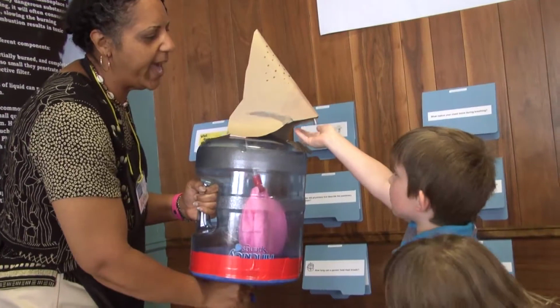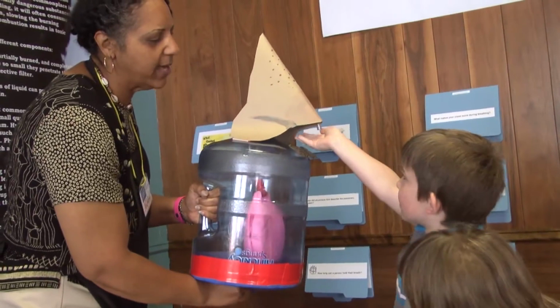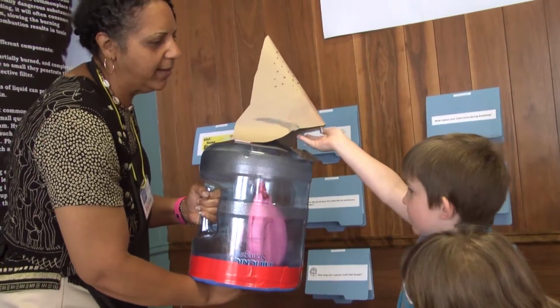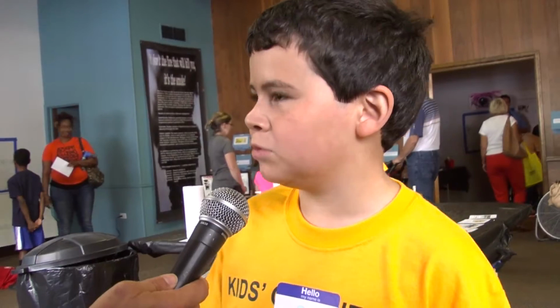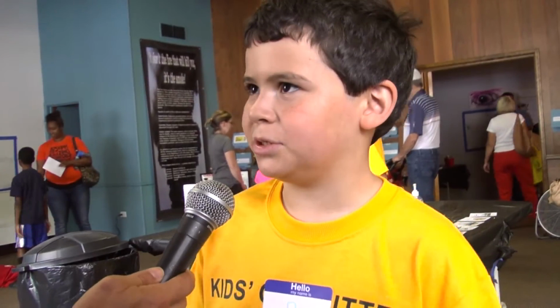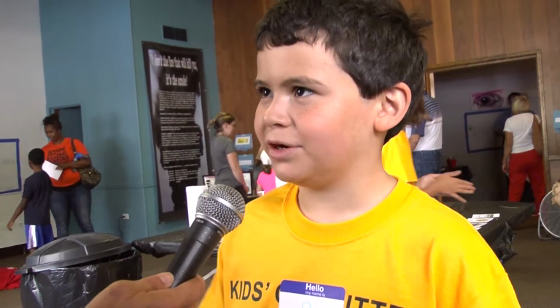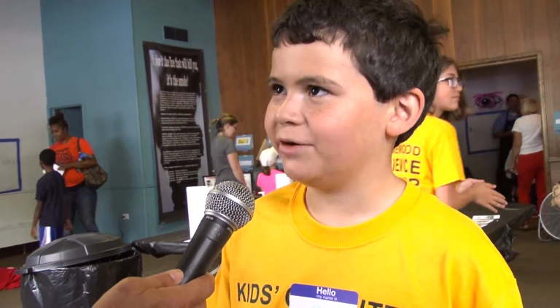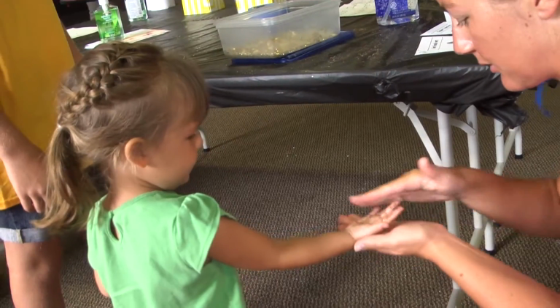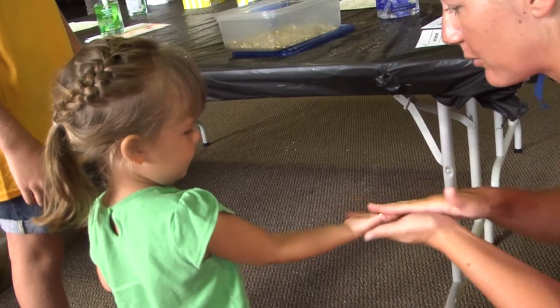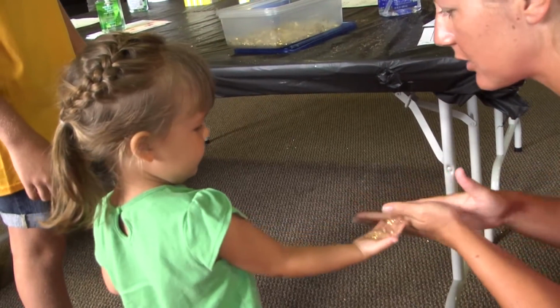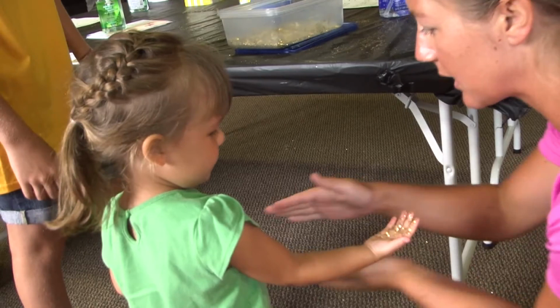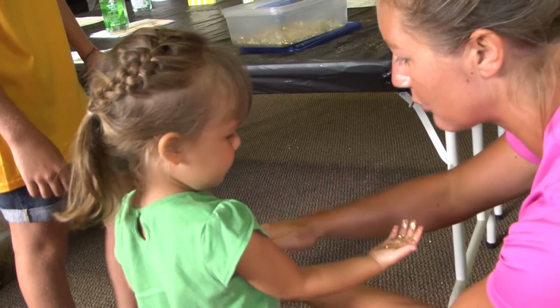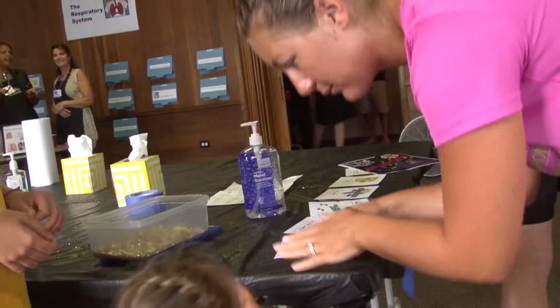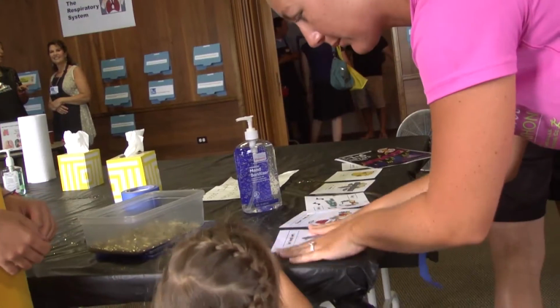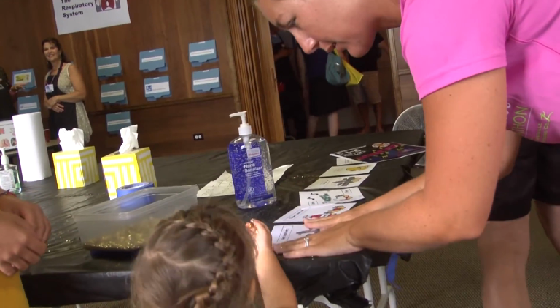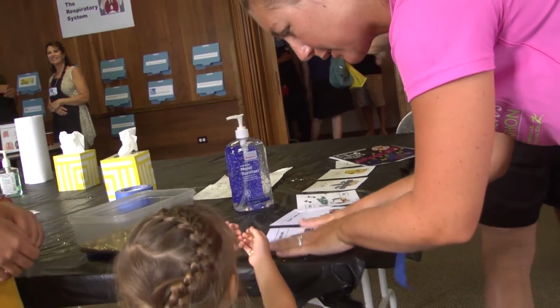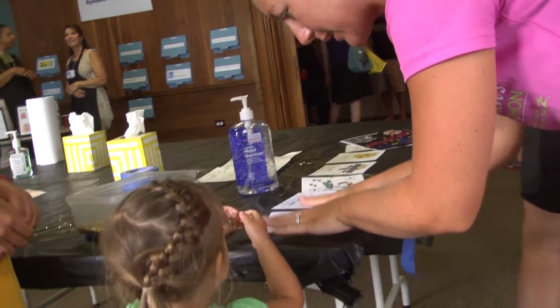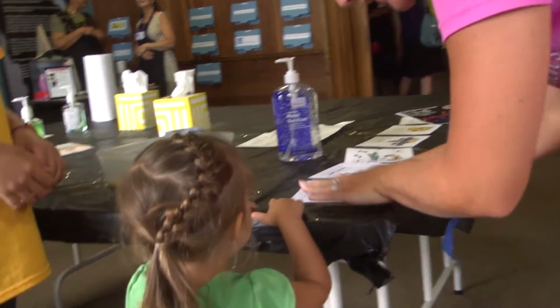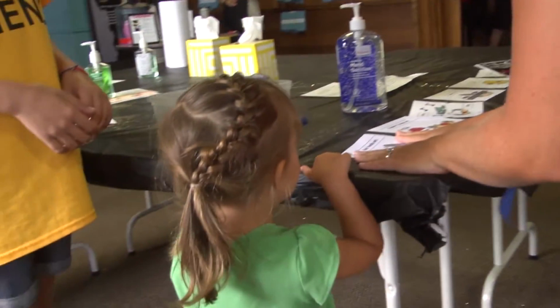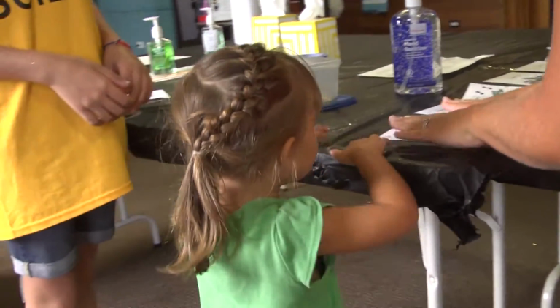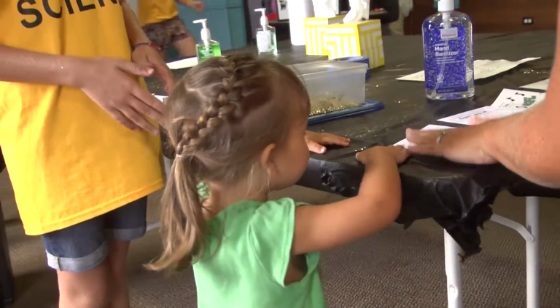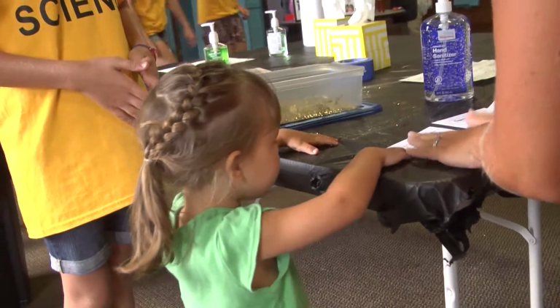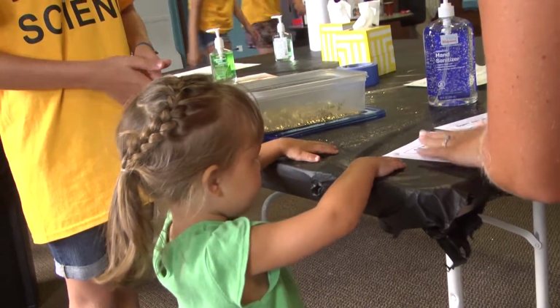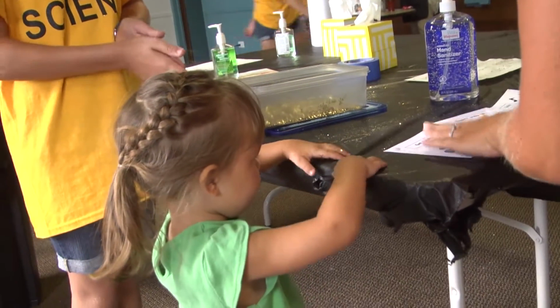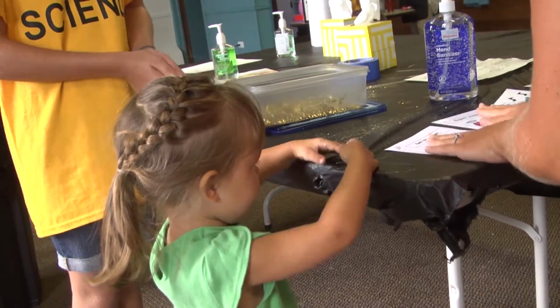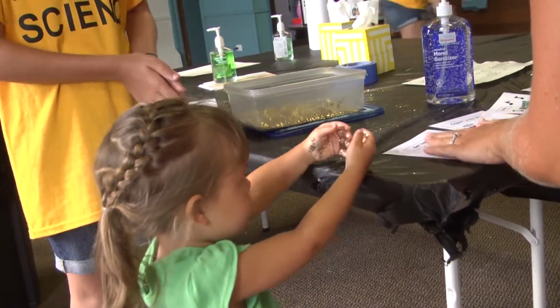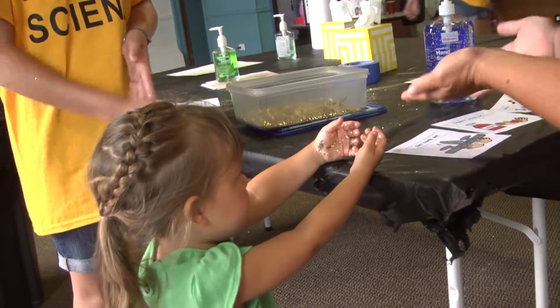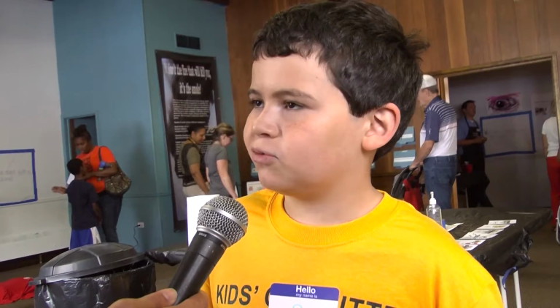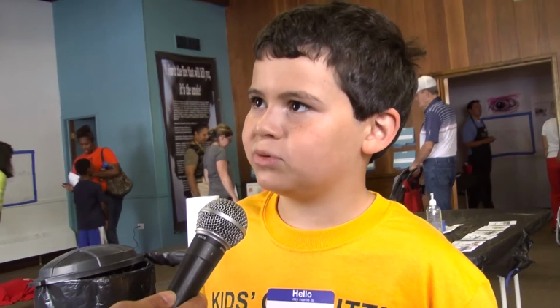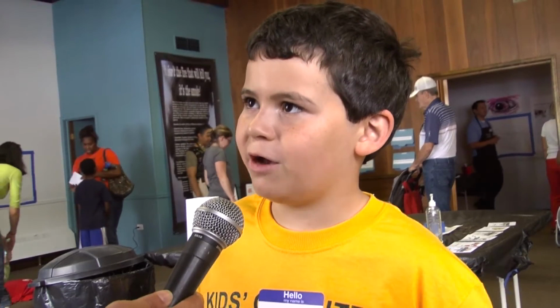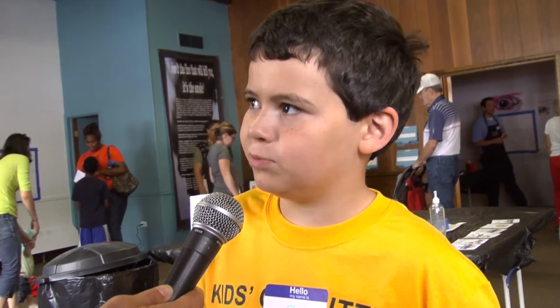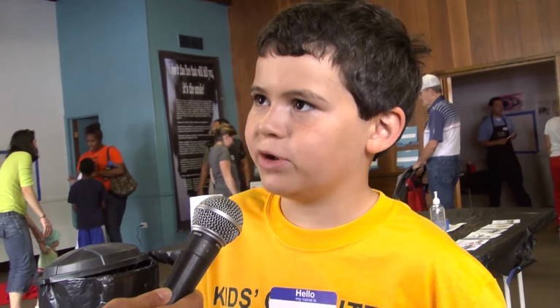I'm doing the germ station right now. They put hand sanitizer on and then they put glitter on their hands and then they touch around to represent how germs spread.